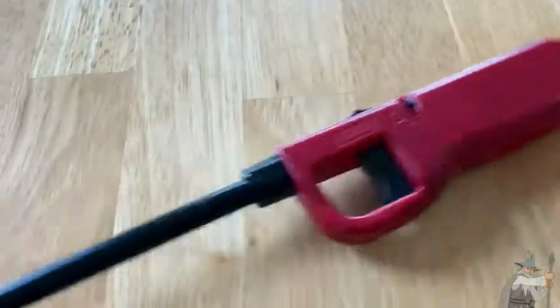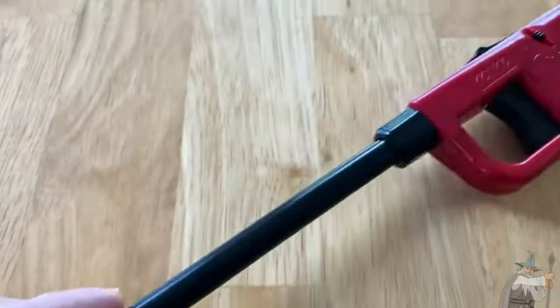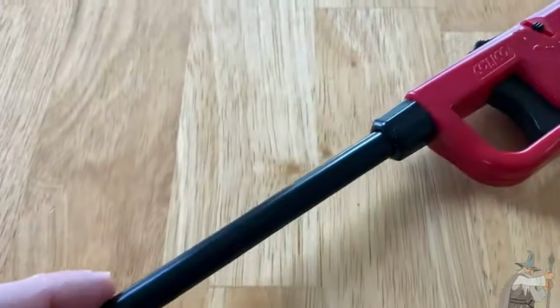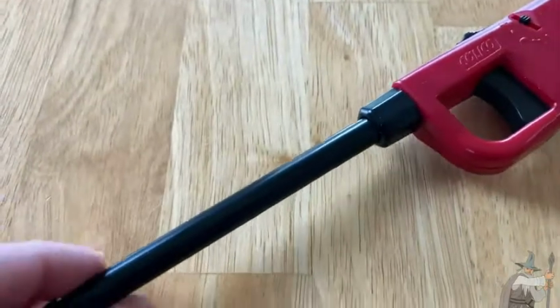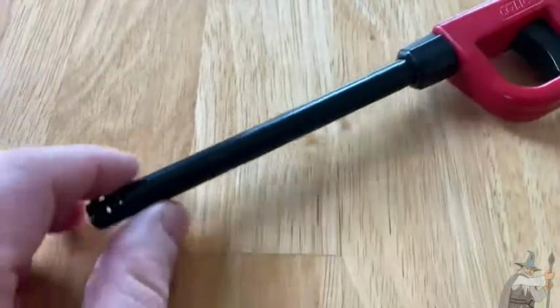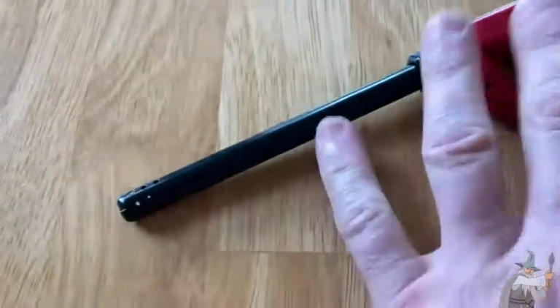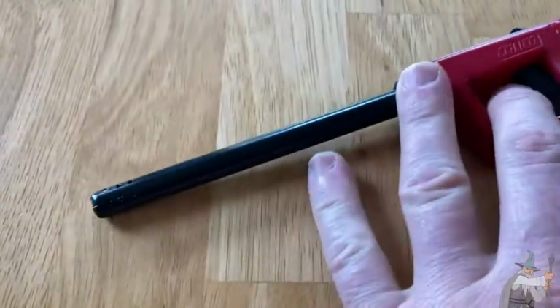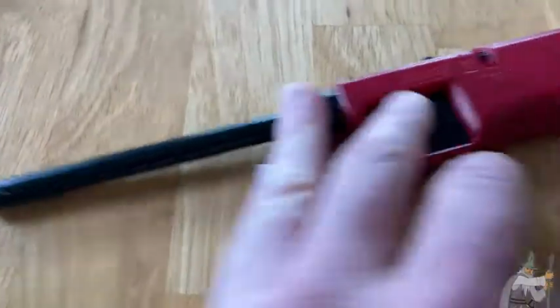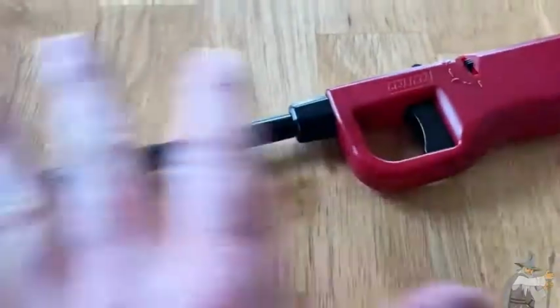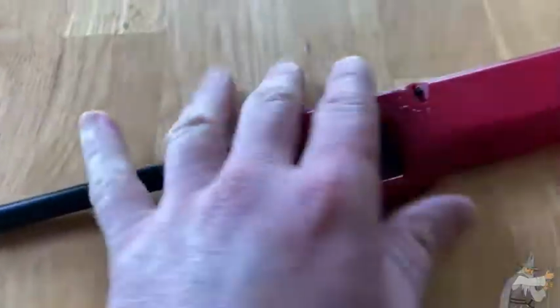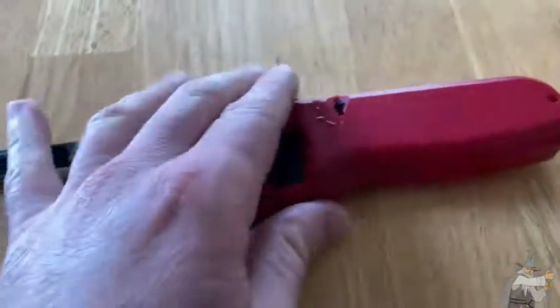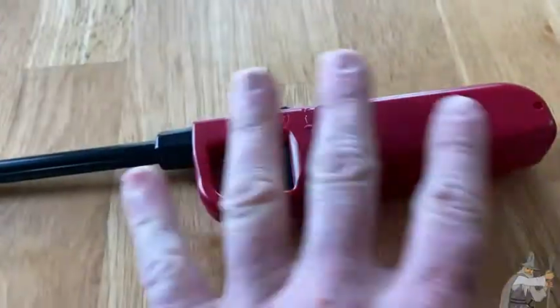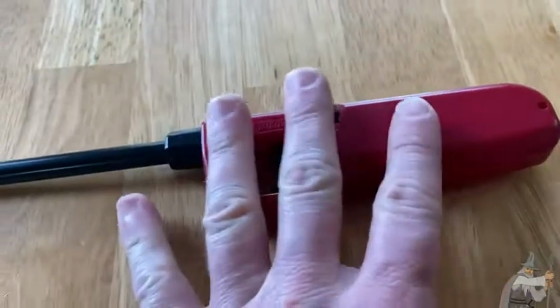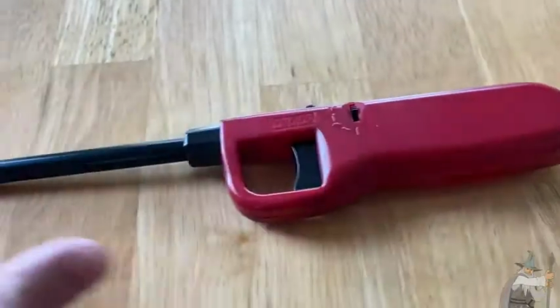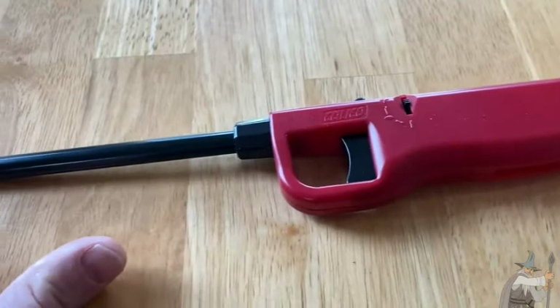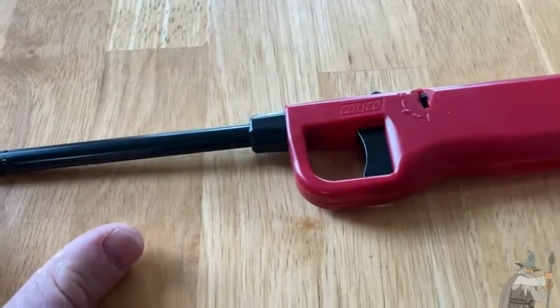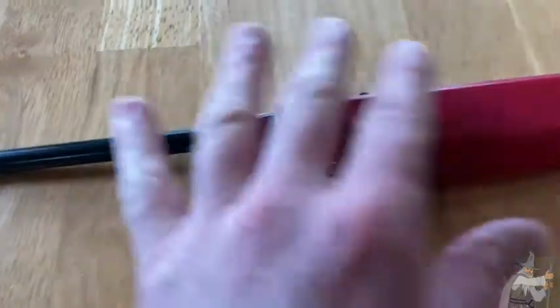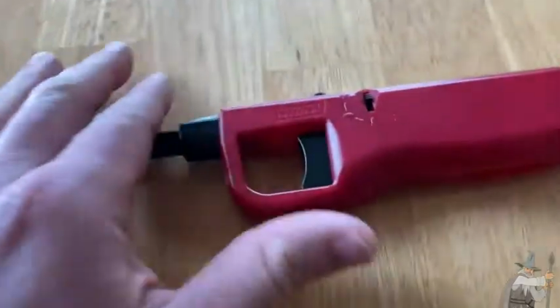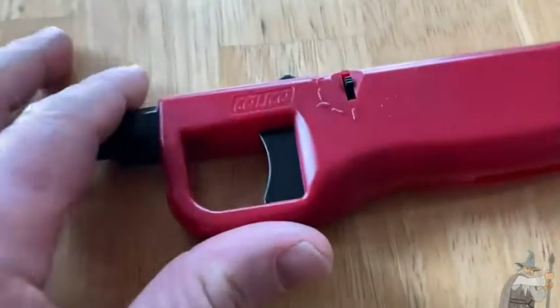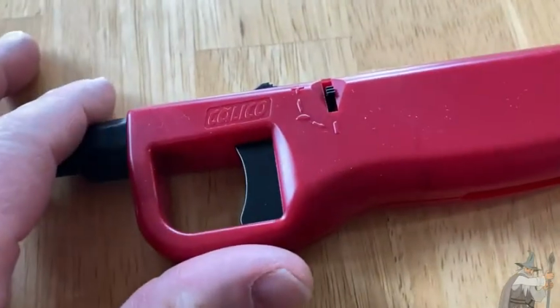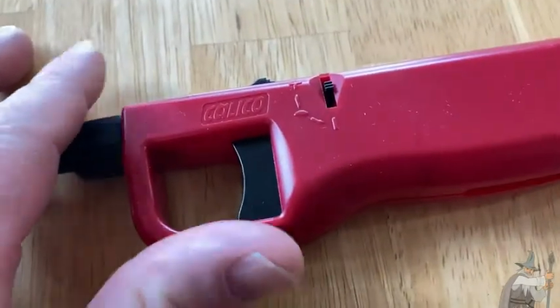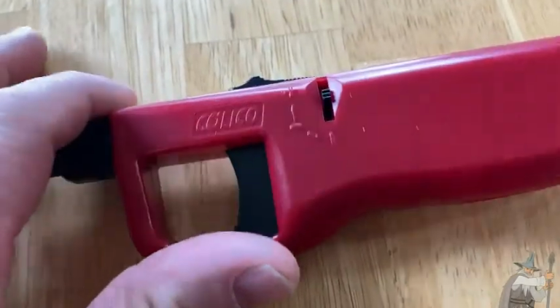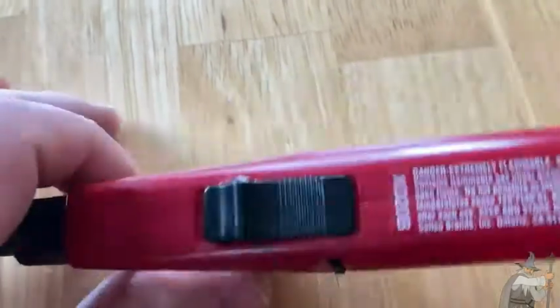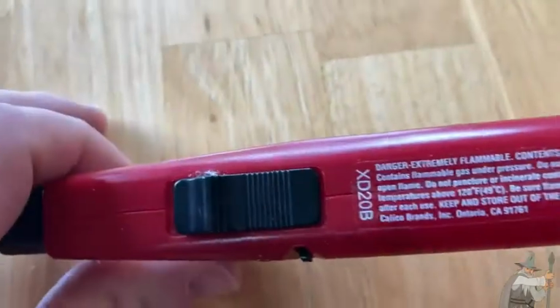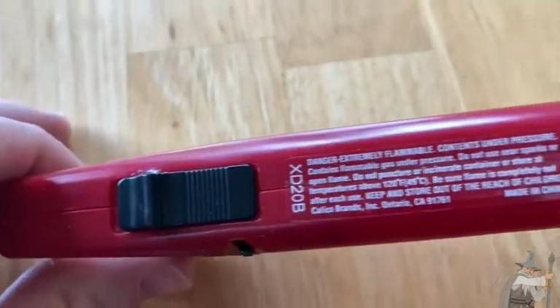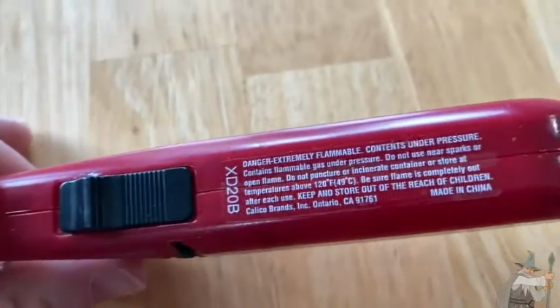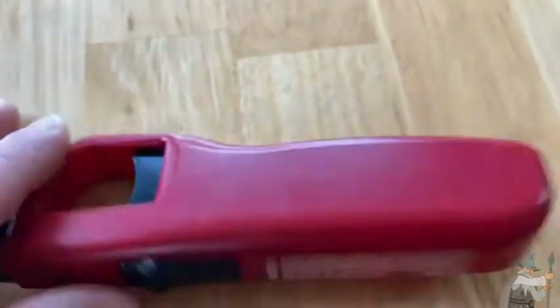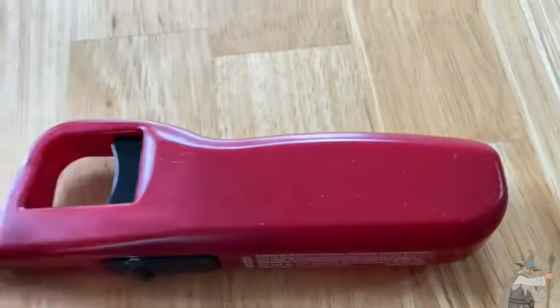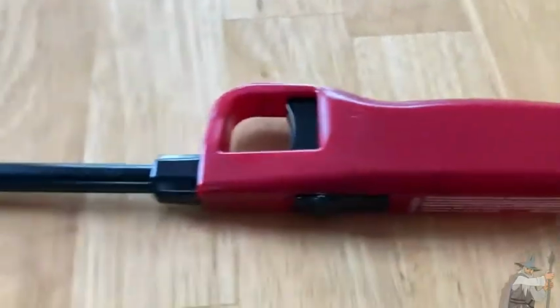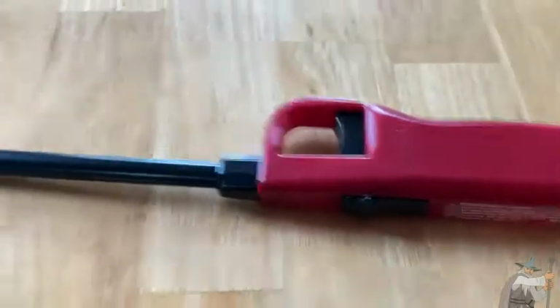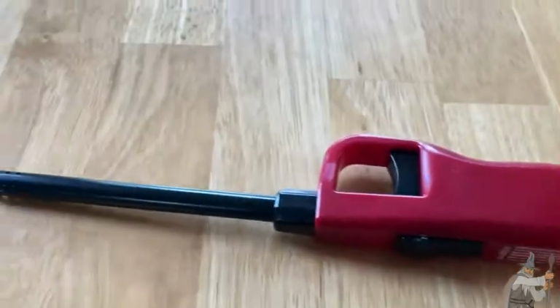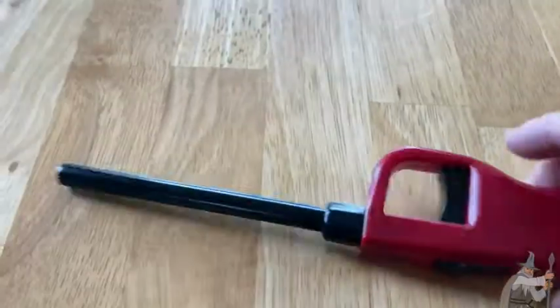You can get these in different colors, and a lot of times they come in multi-packs so you can get more than one. Very very useful lighter — very handy to have.